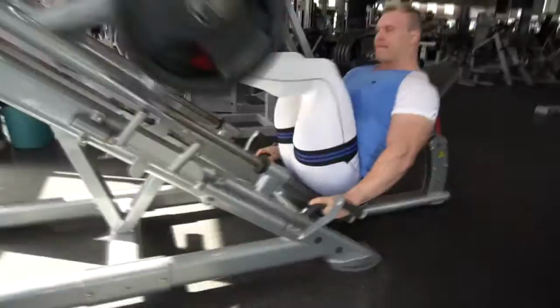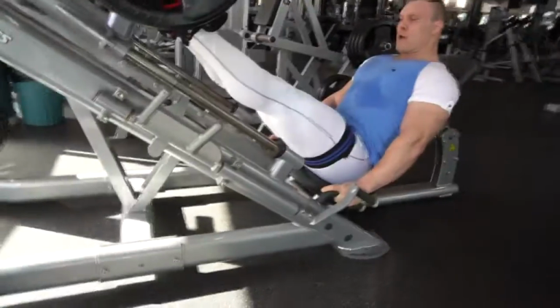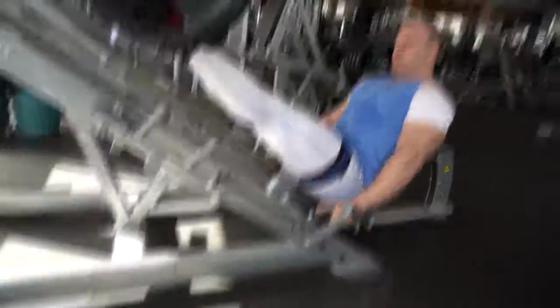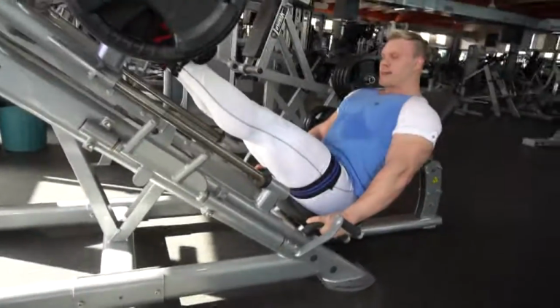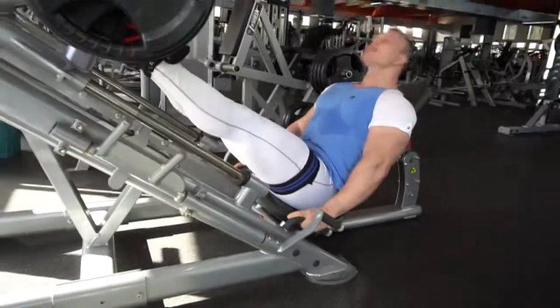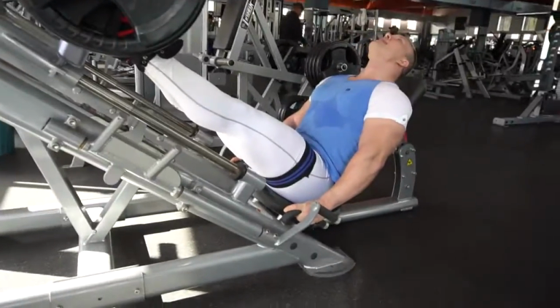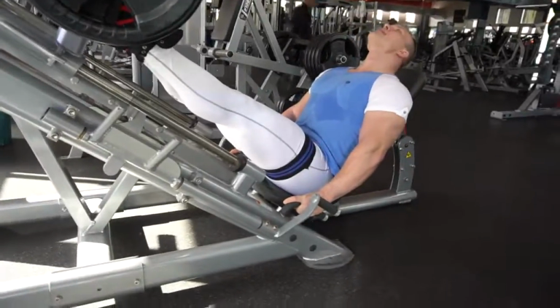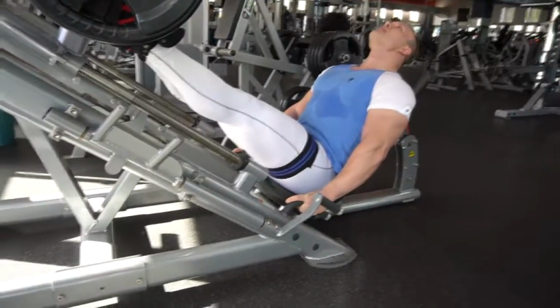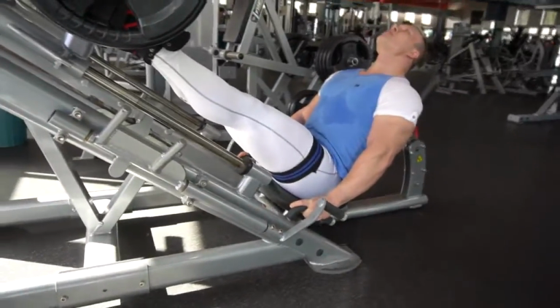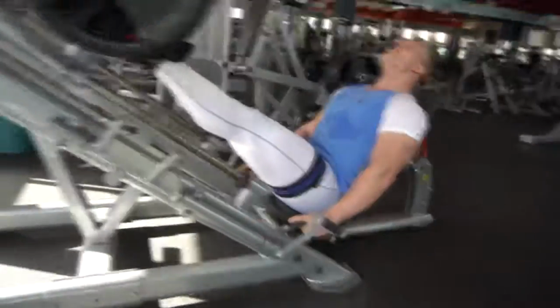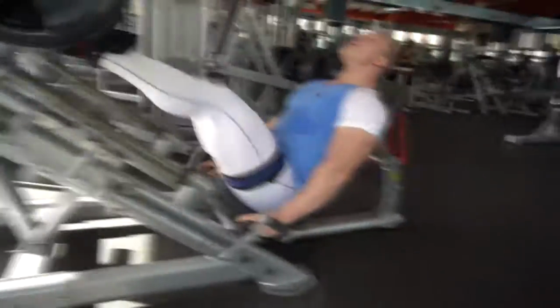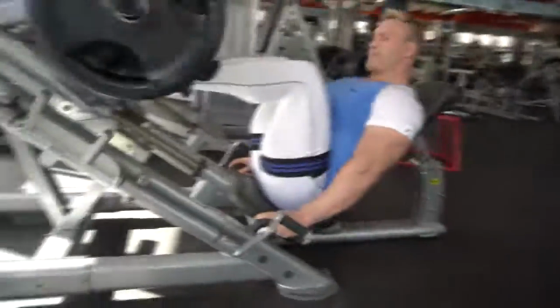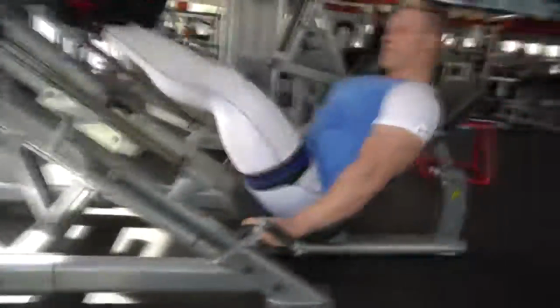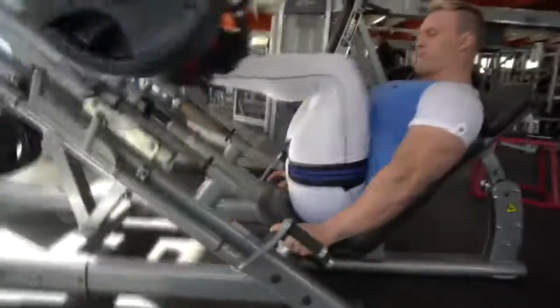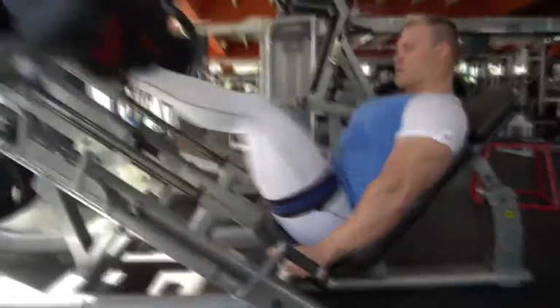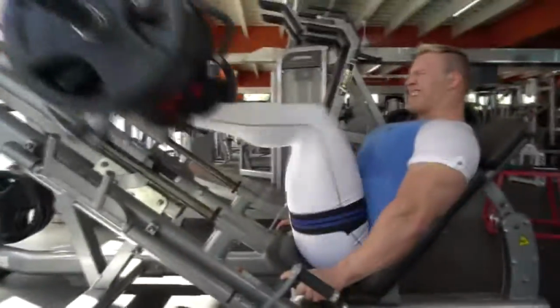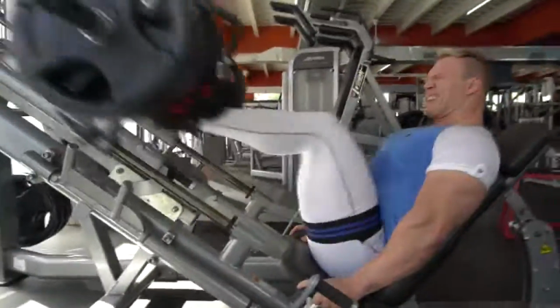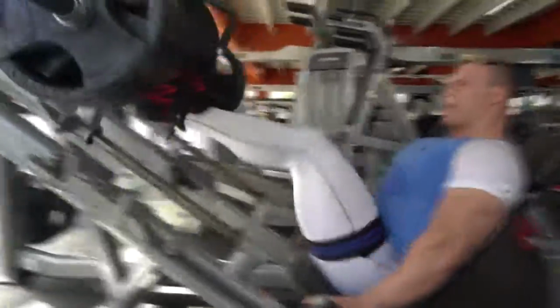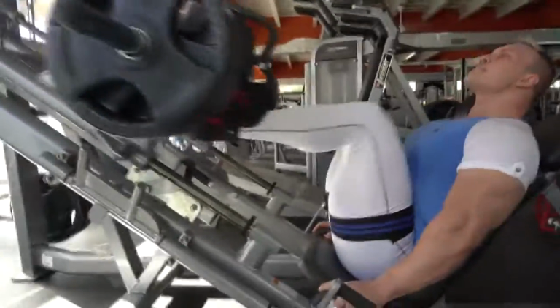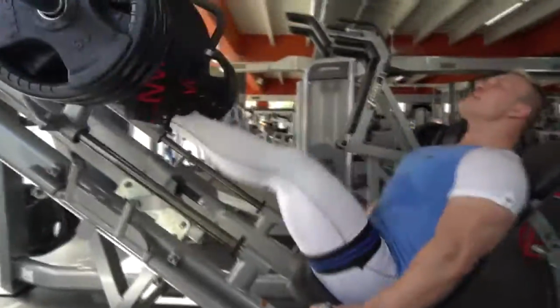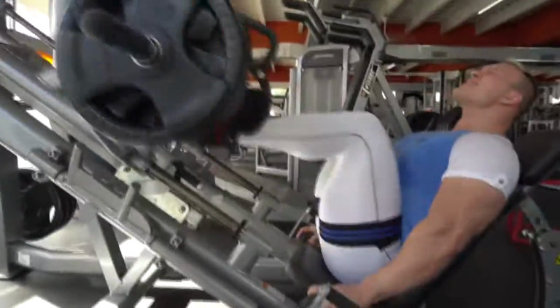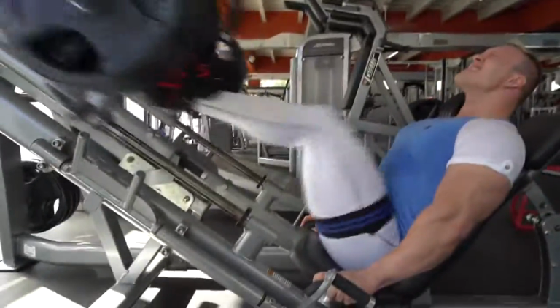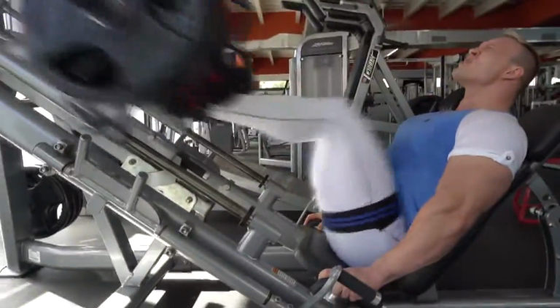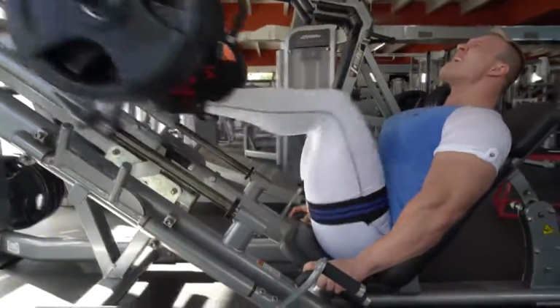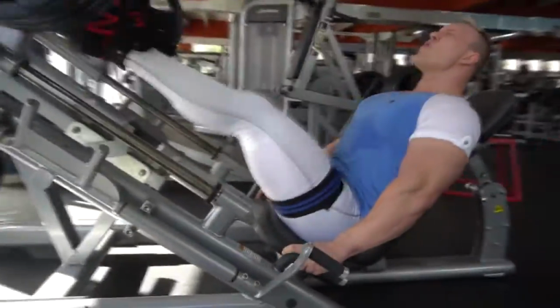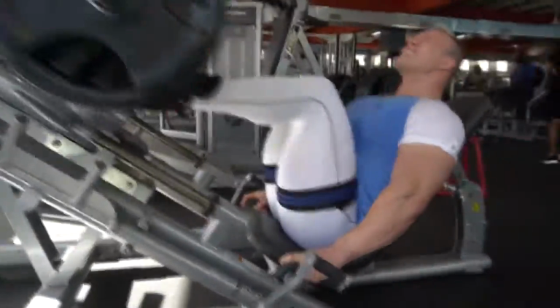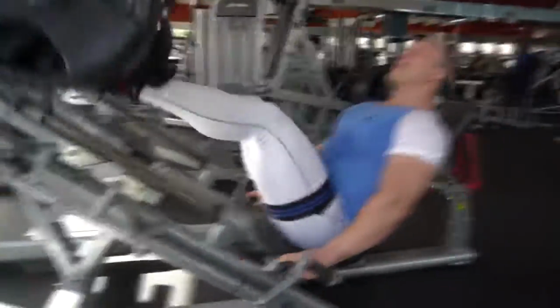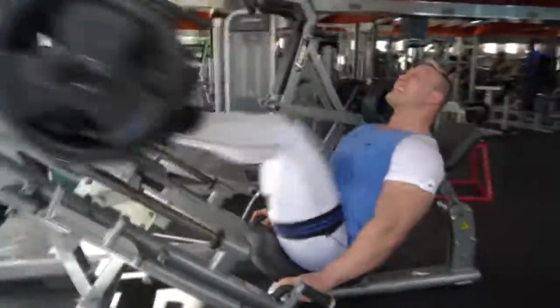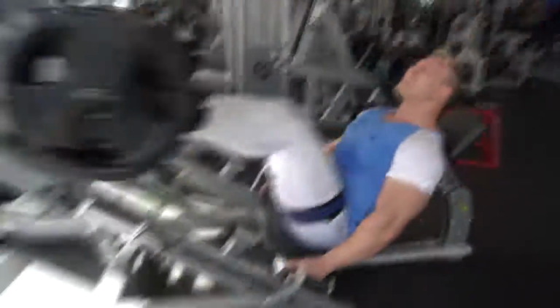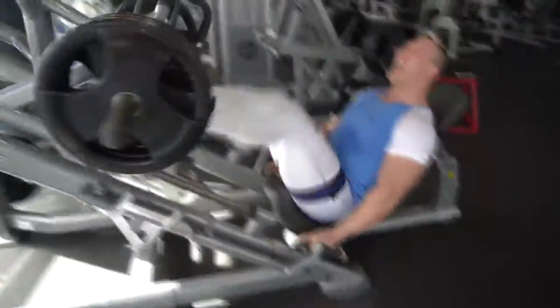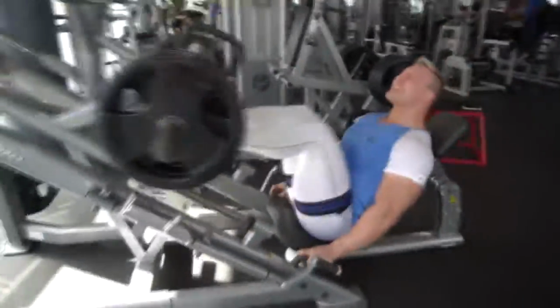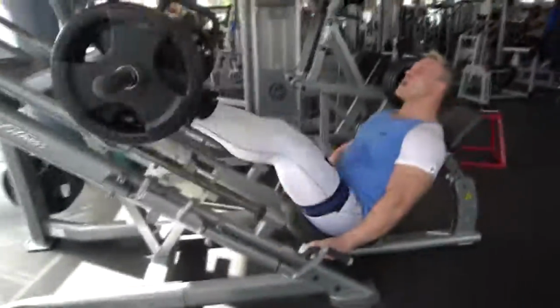The first set consists of 30 repetitions. The next 3 sets are only 10 repetition sets with only 10 seconds in between each set.